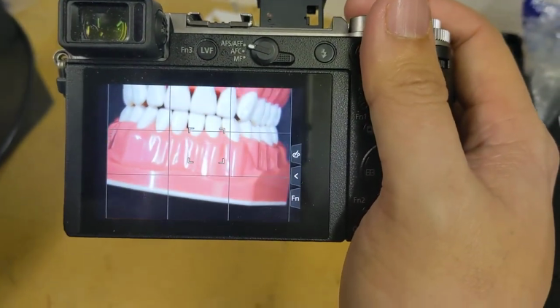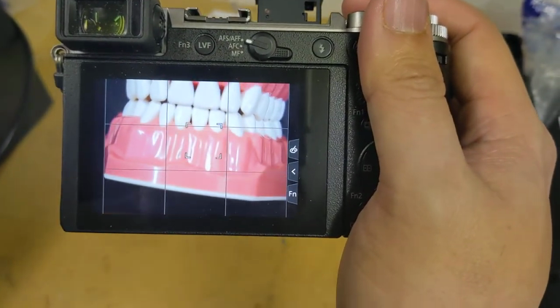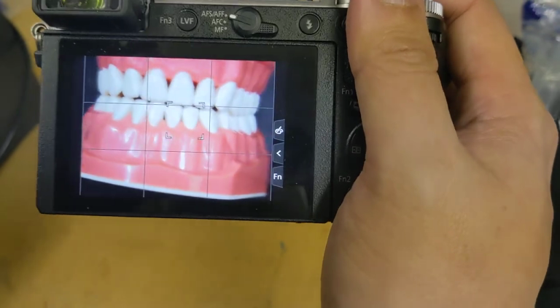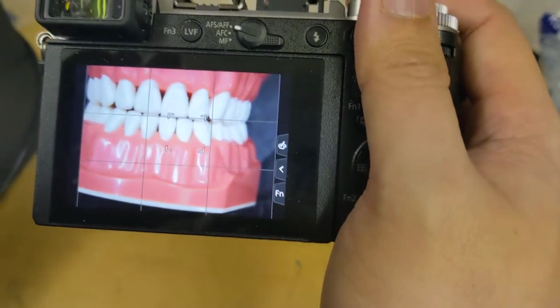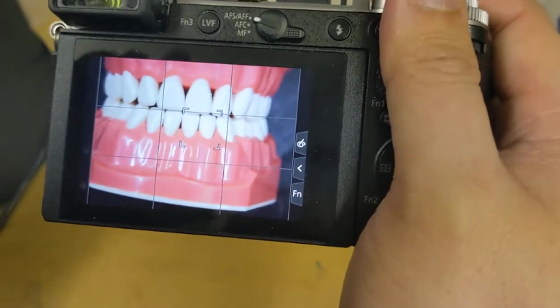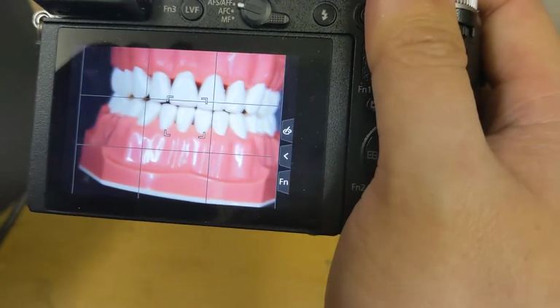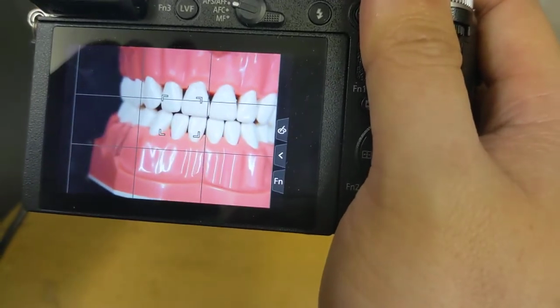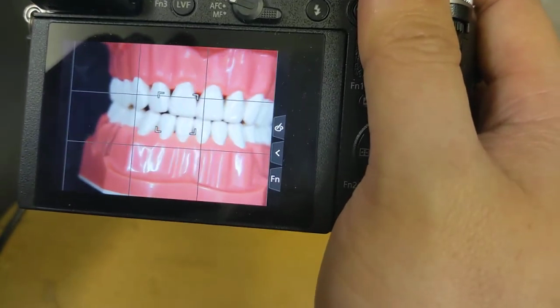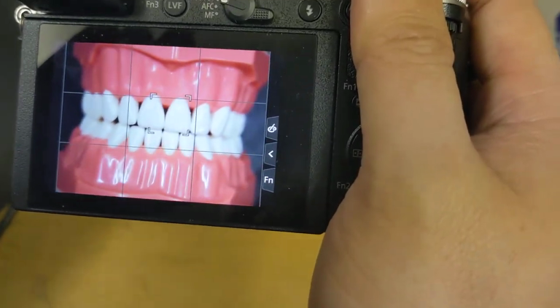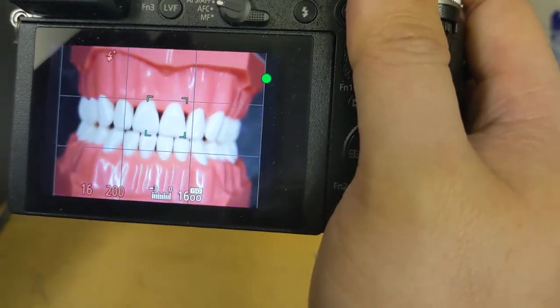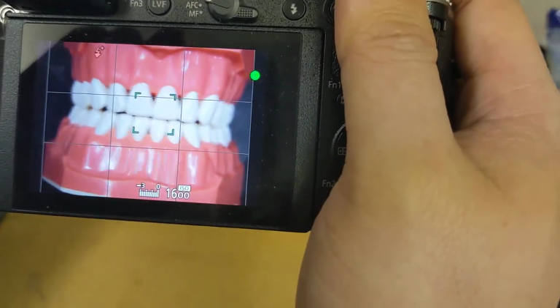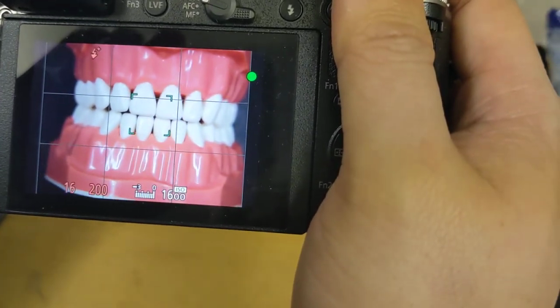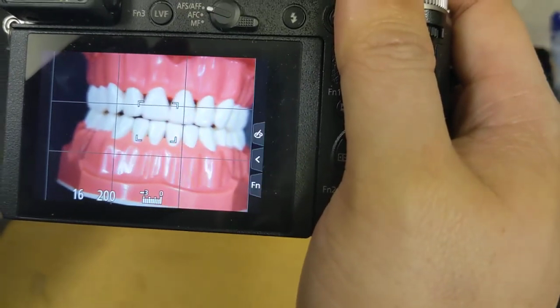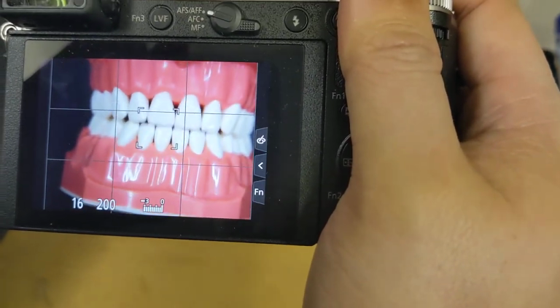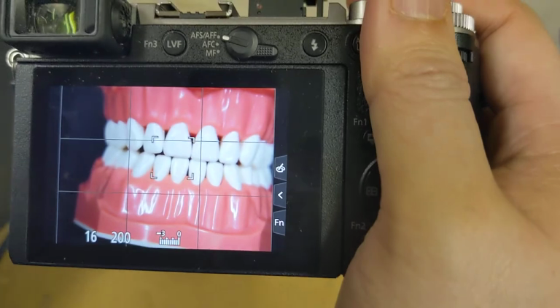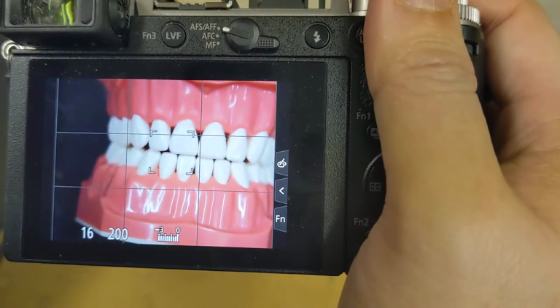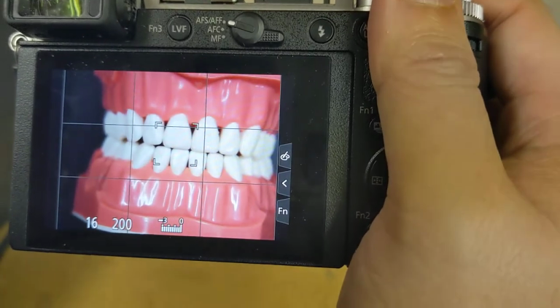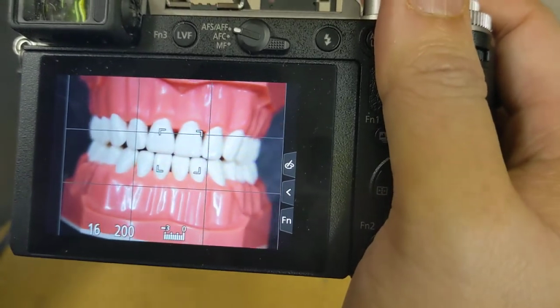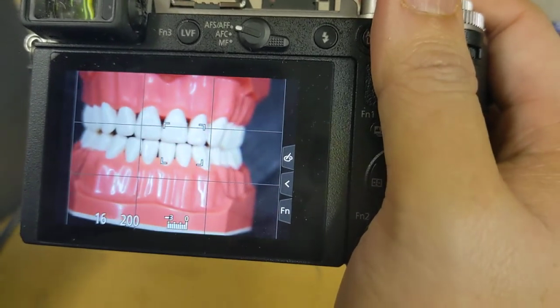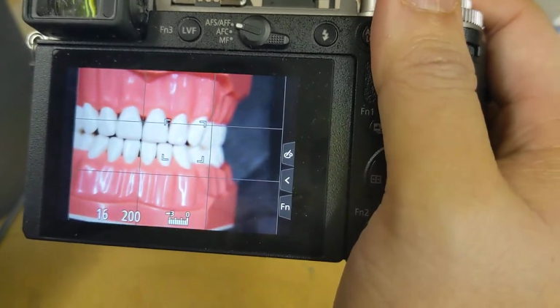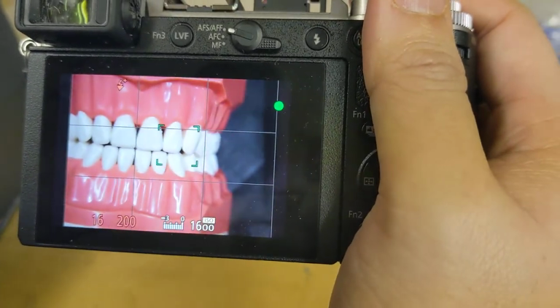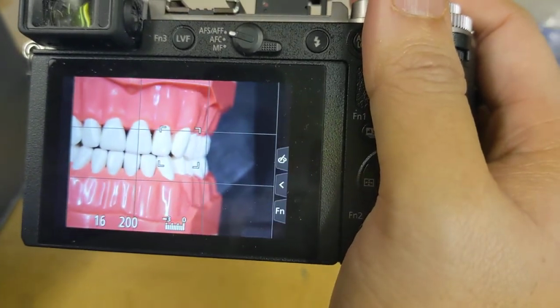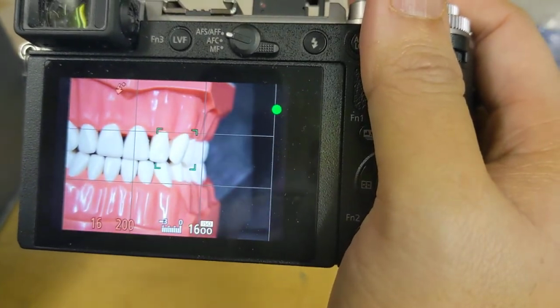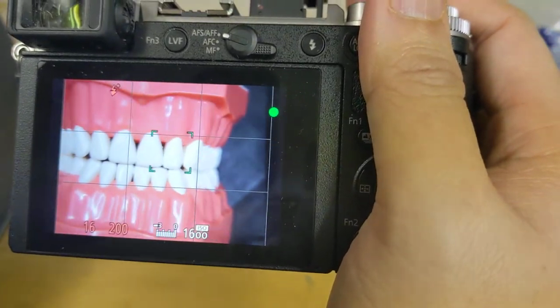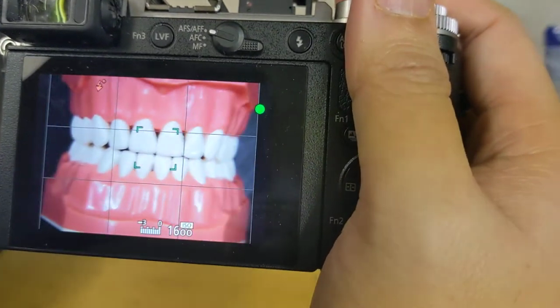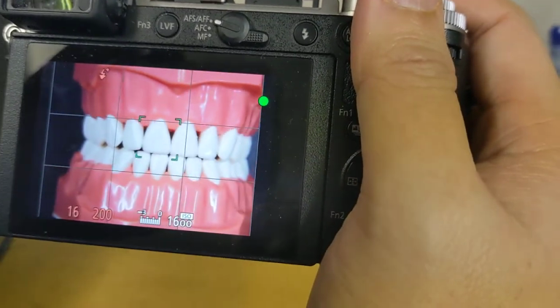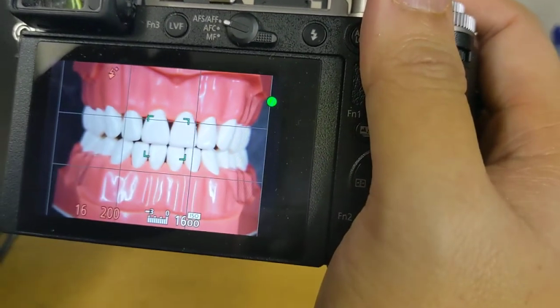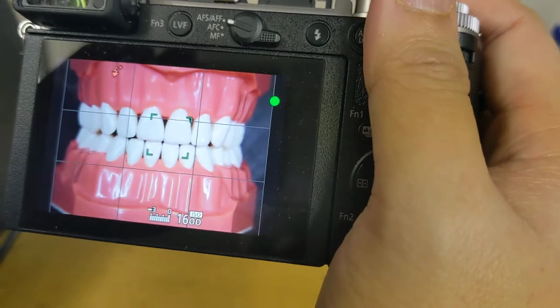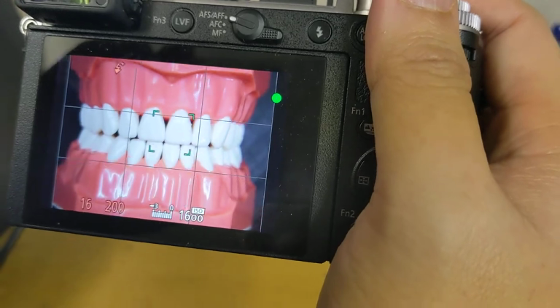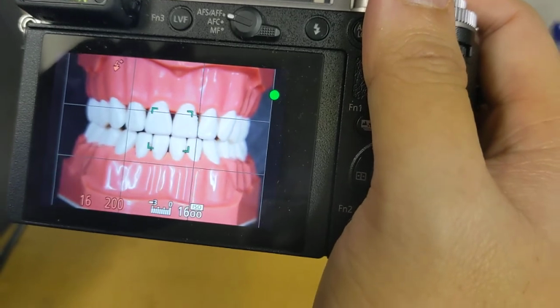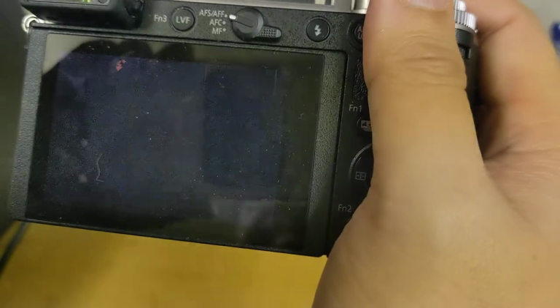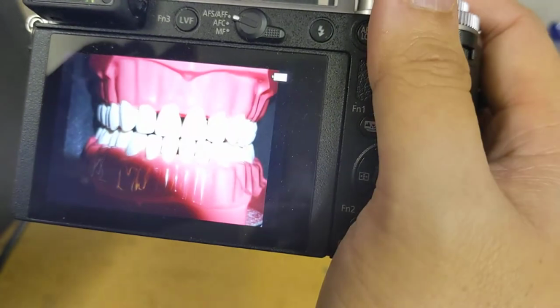So let's start by not focusing on the centrals like every rookie does. What you actually want to do is focus on the lateral, or even better yet the canine, and then slide over, center your shot, and take it.